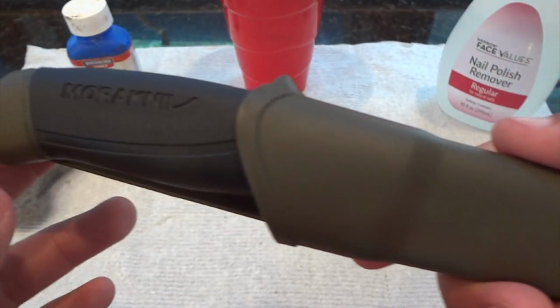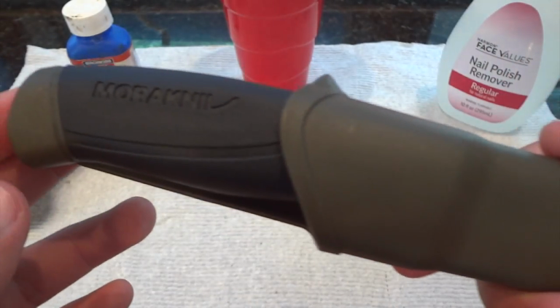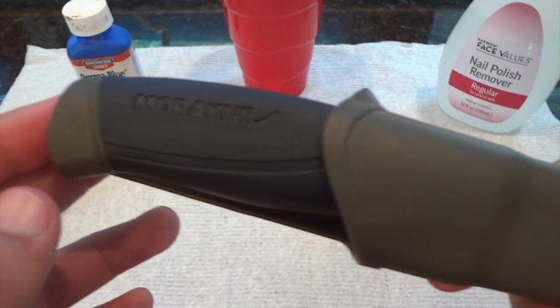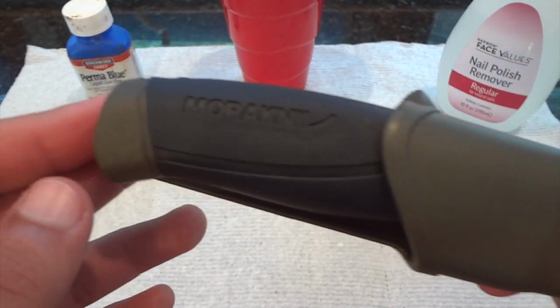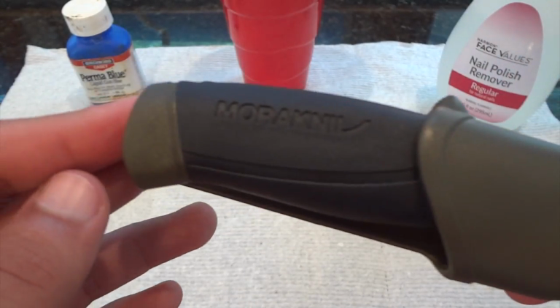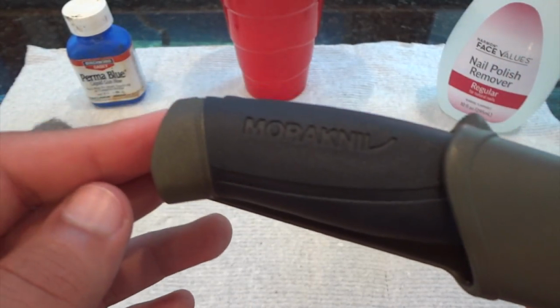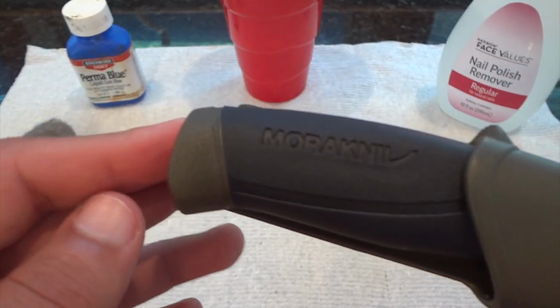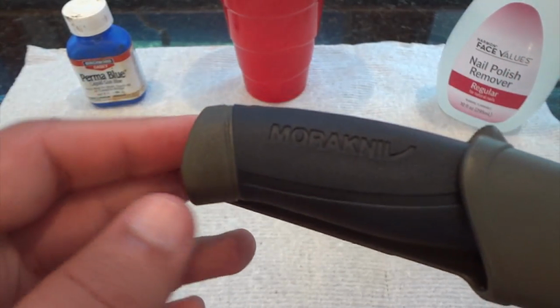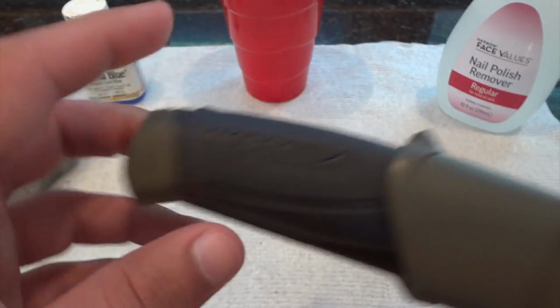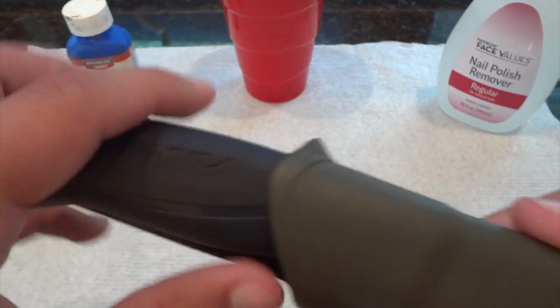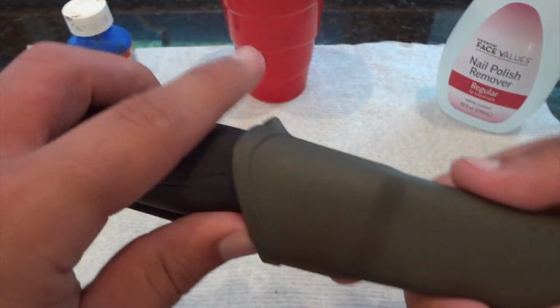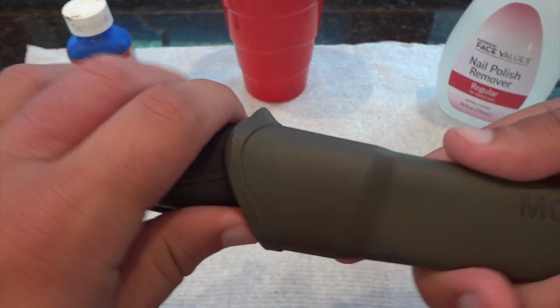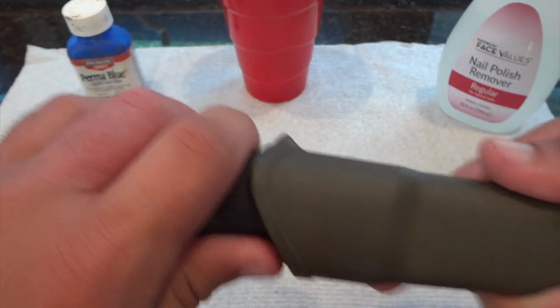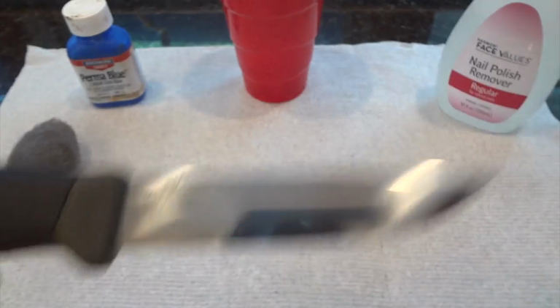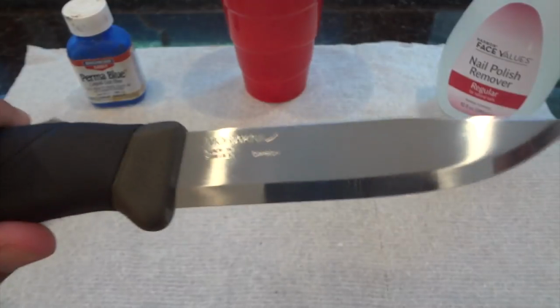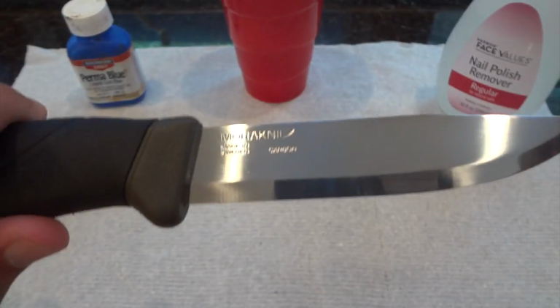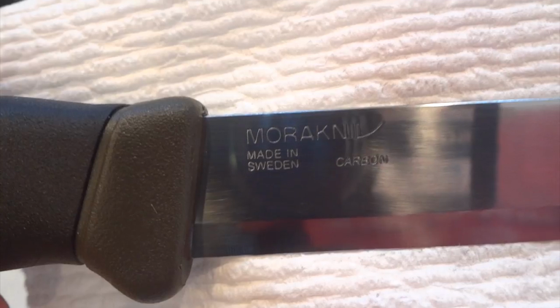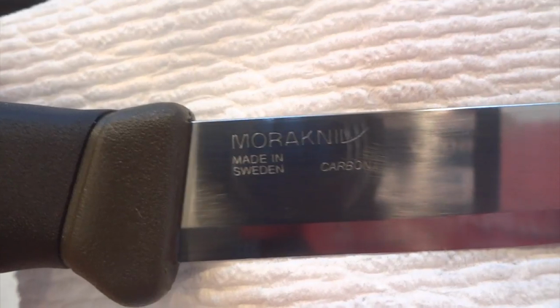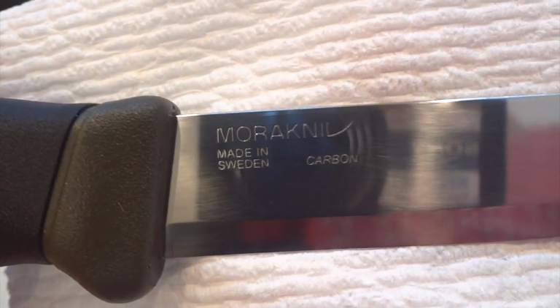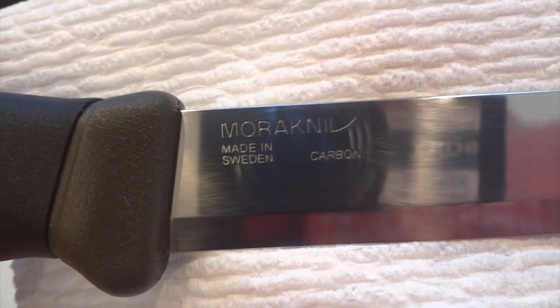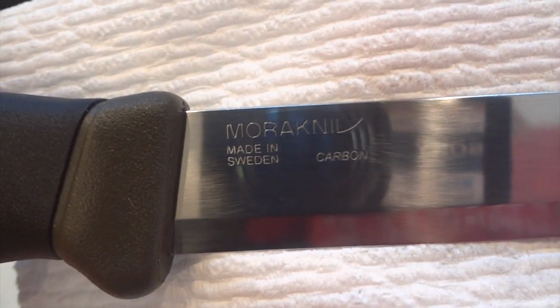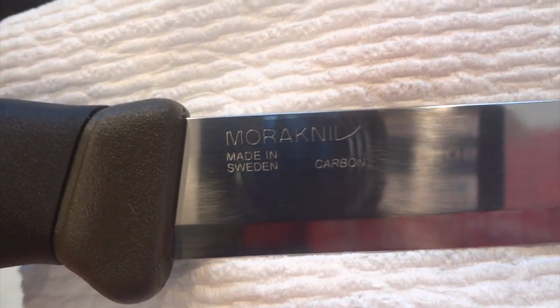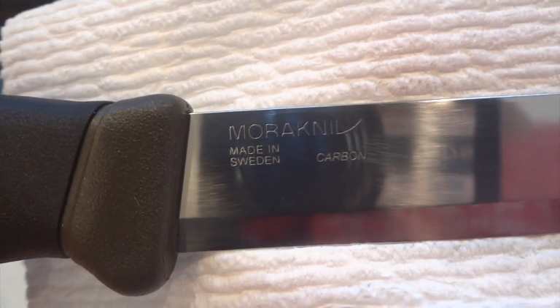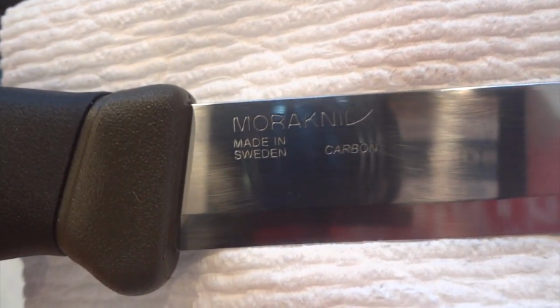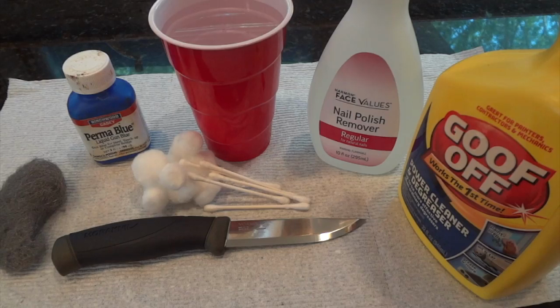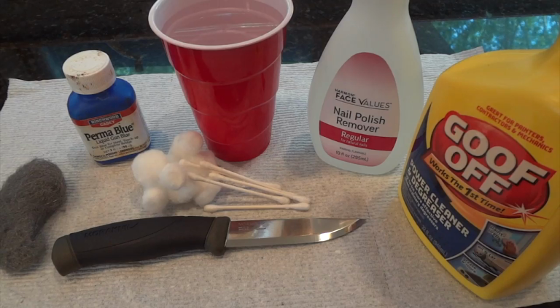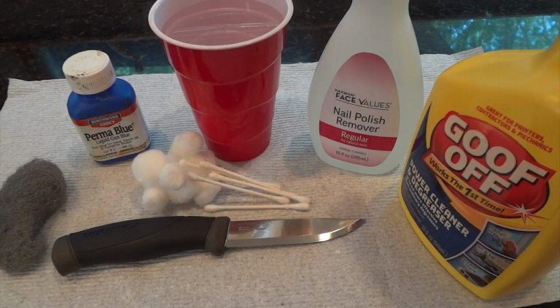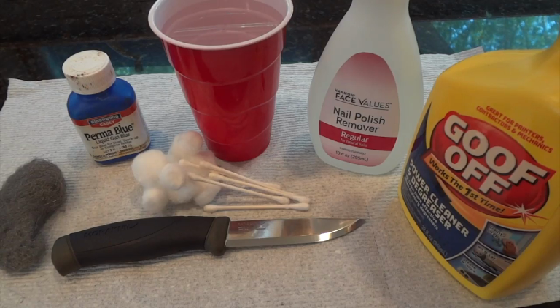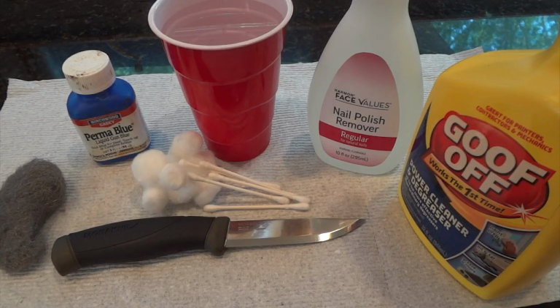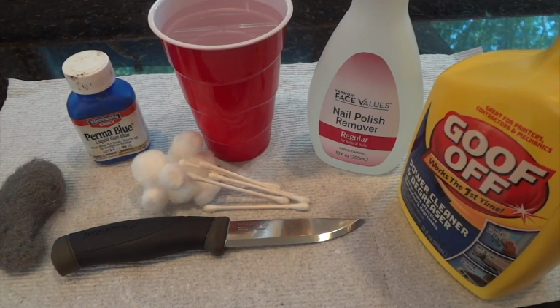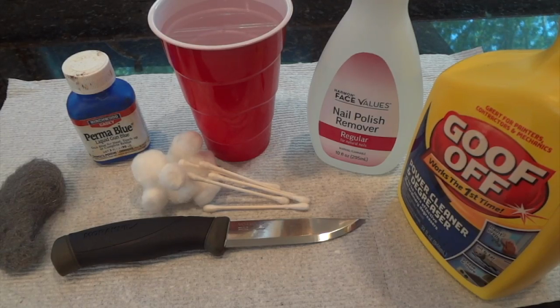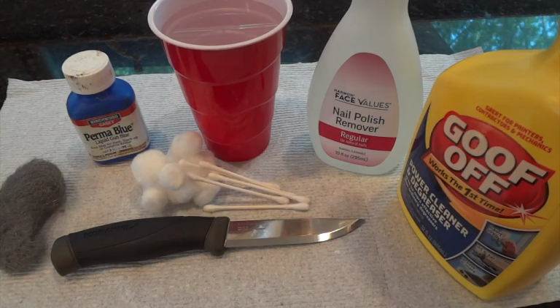The knife I will be using is this cheap $12 Mora knife. Cold blue only works on carbon steel — it won't work on stainless steel or high alloy steels.